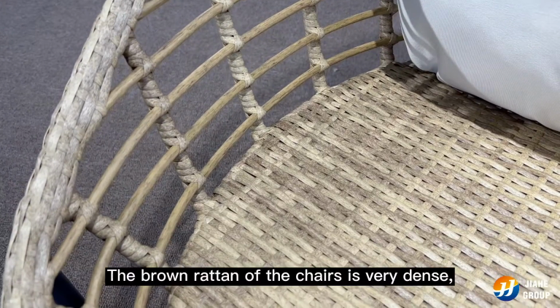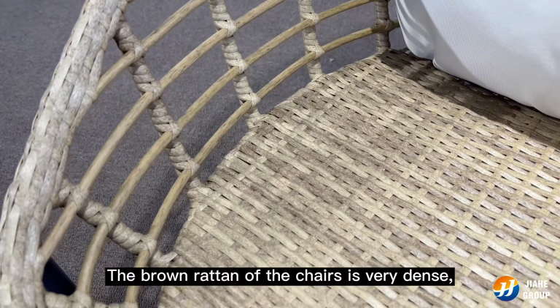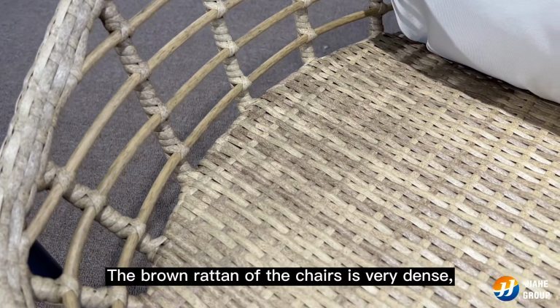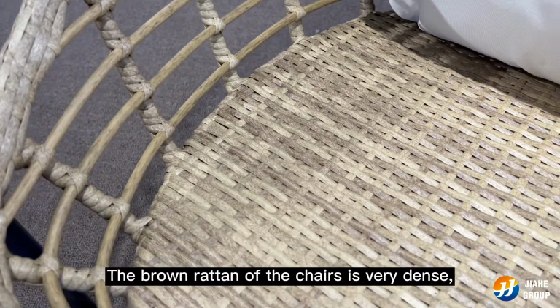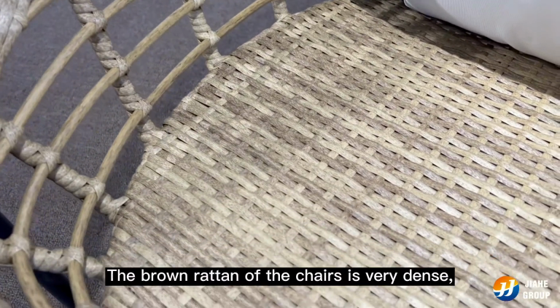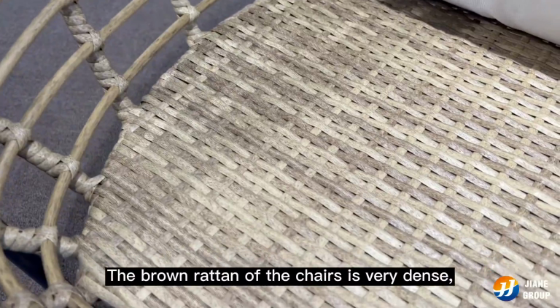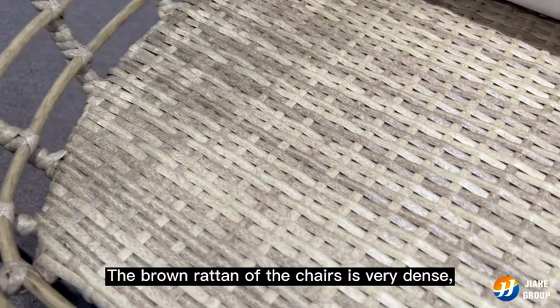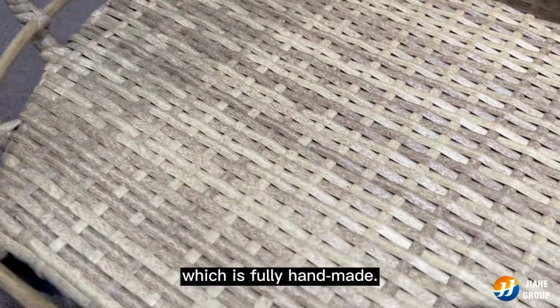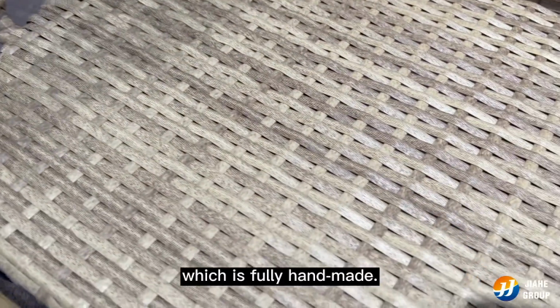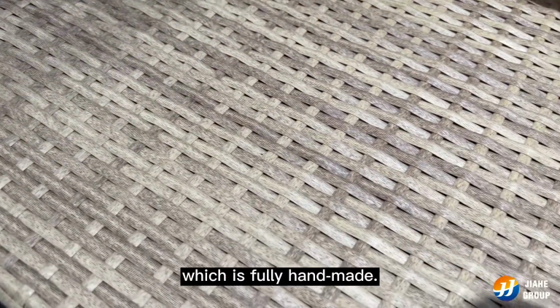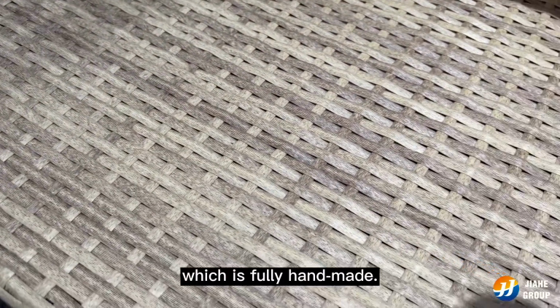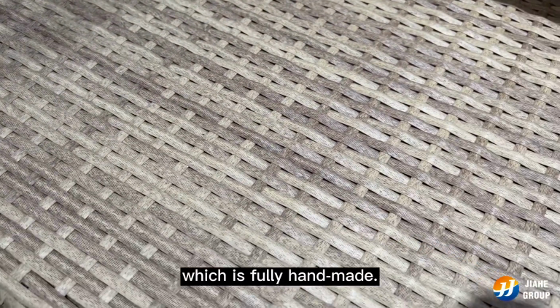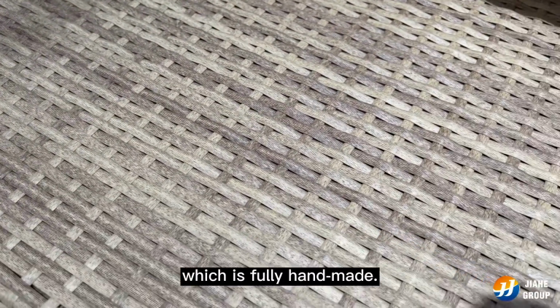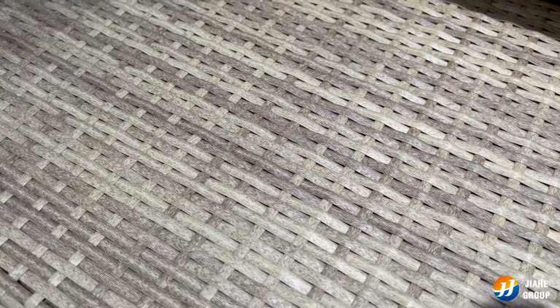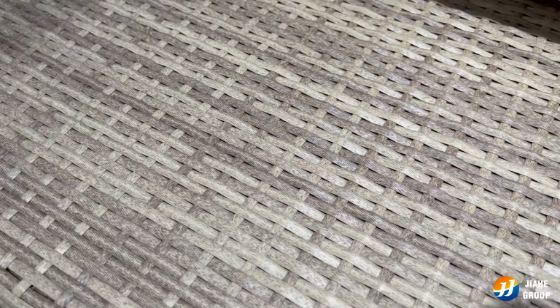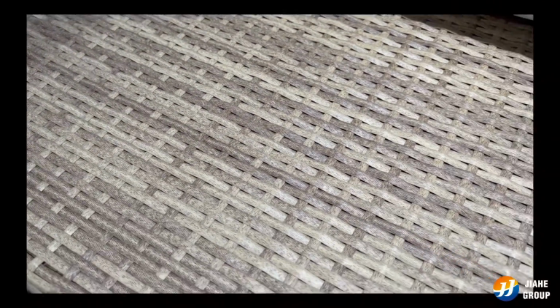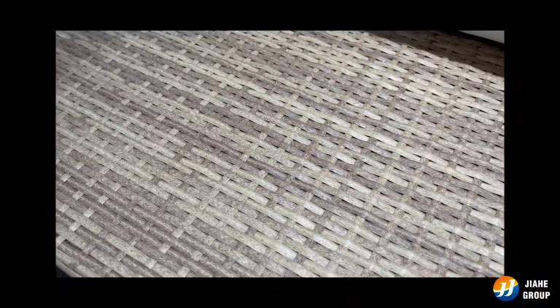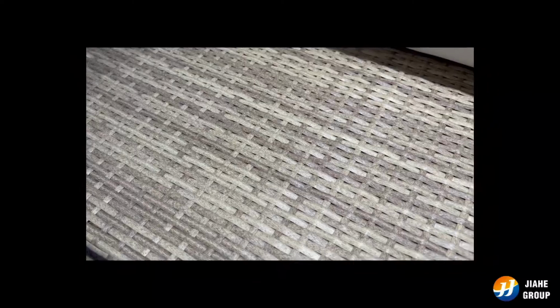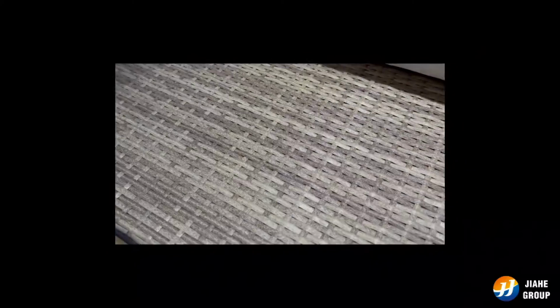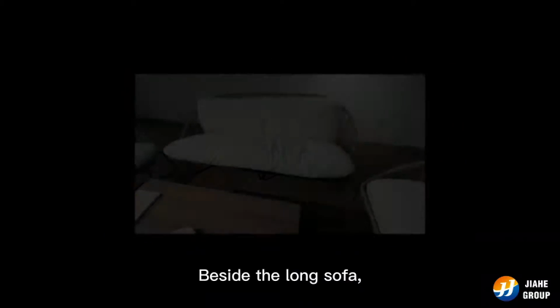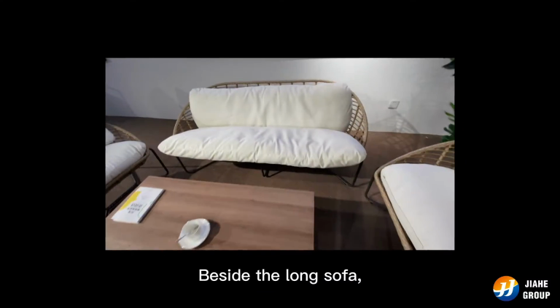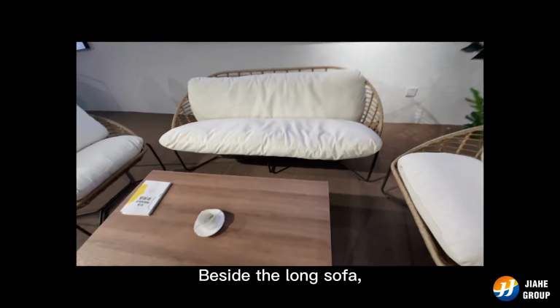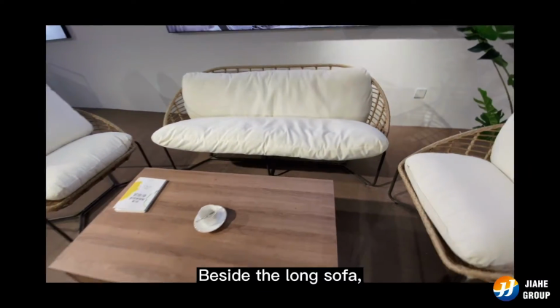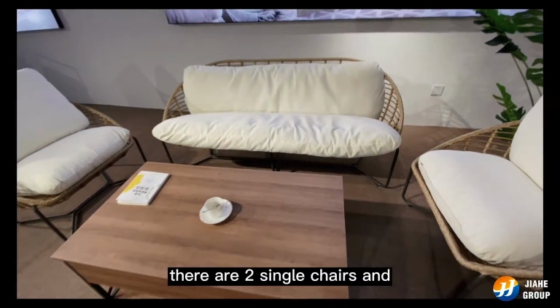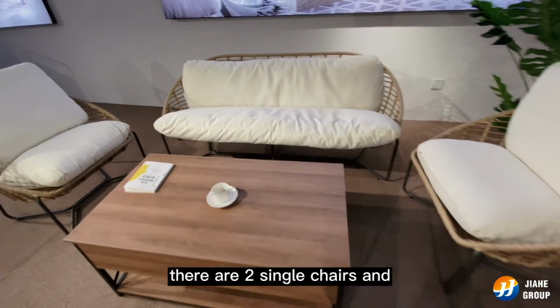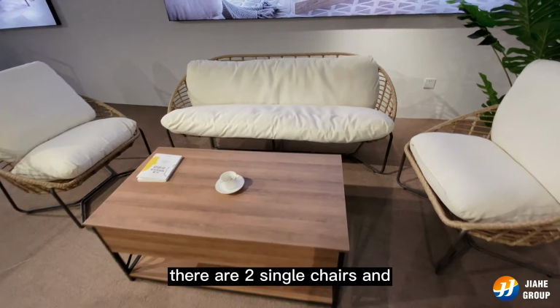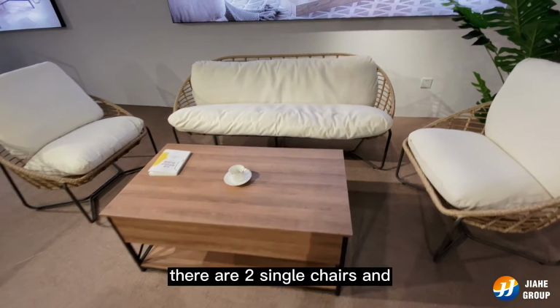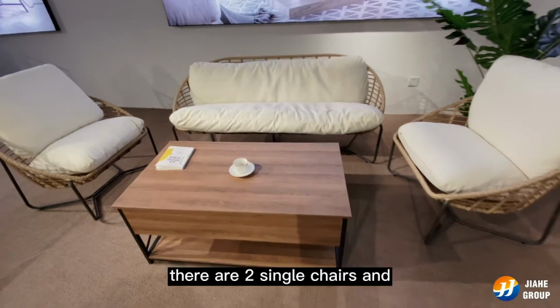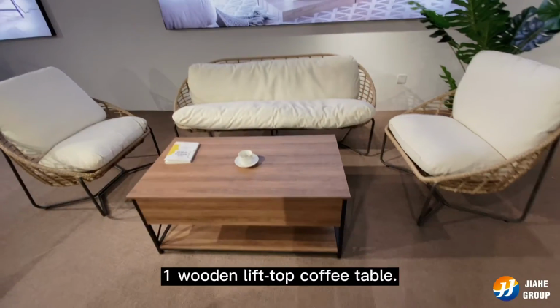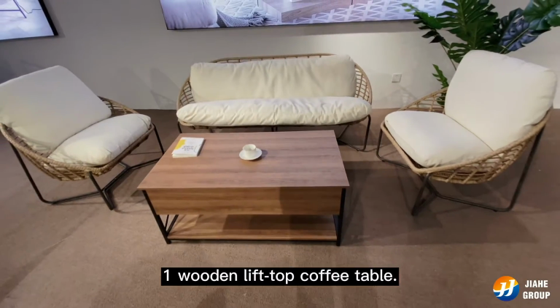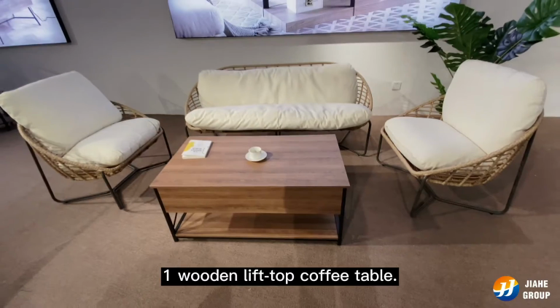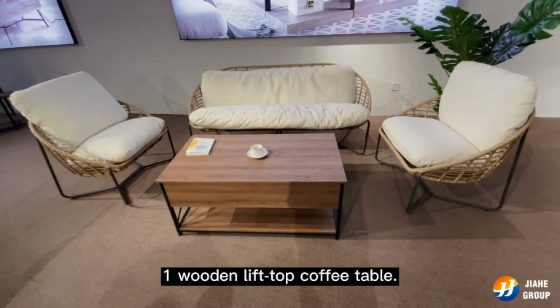The brown redden of the chairs is very dense, which is fully handmade. Beside the long sofa, there are two single chairs and one wooden lift-top coffee table.